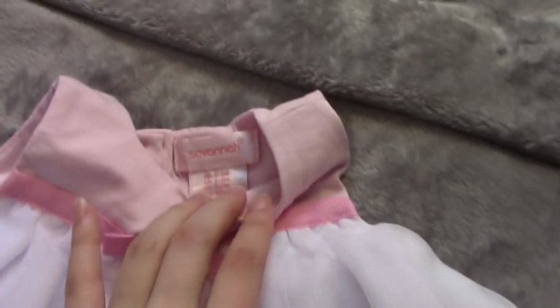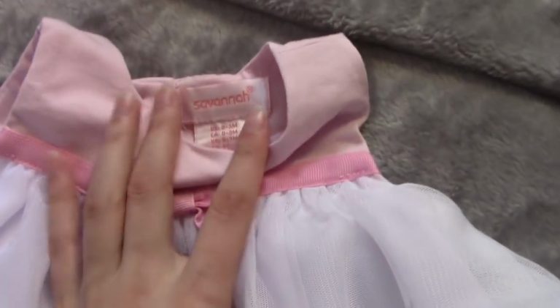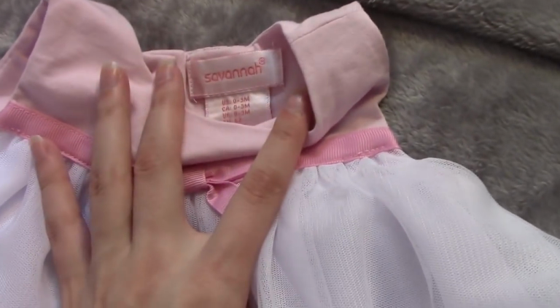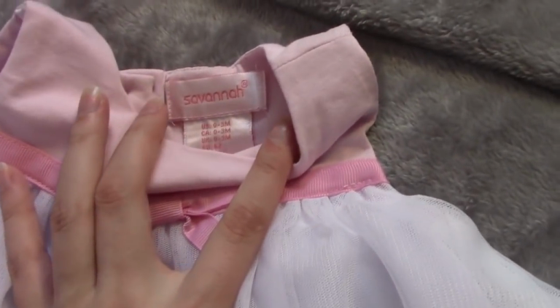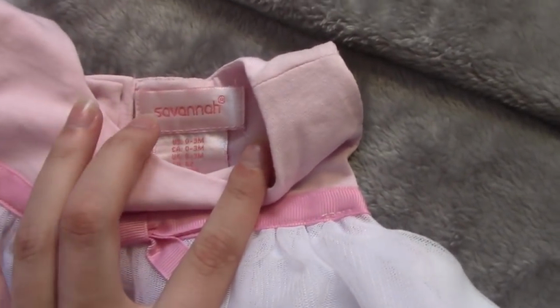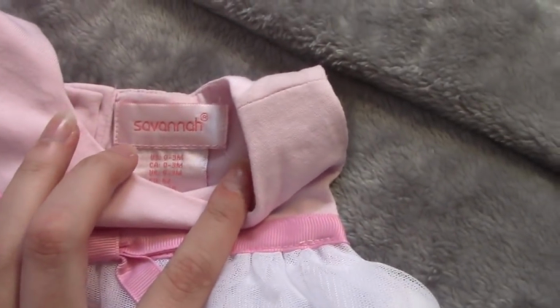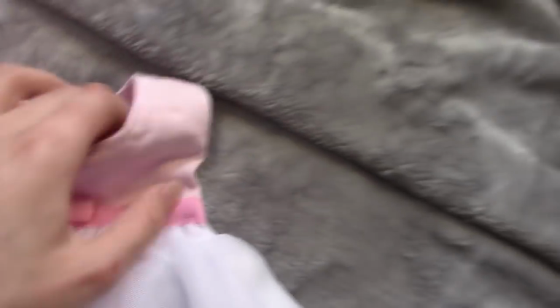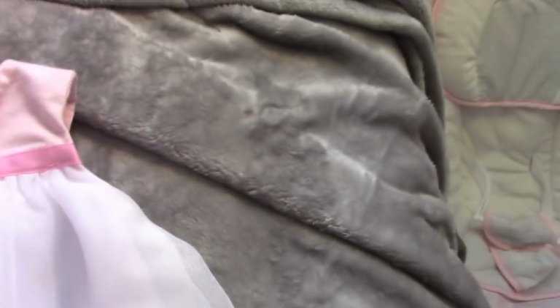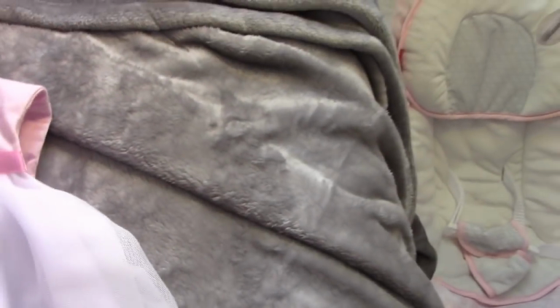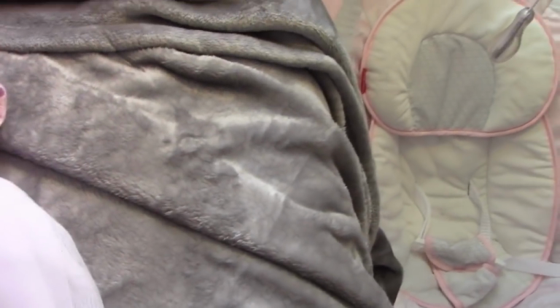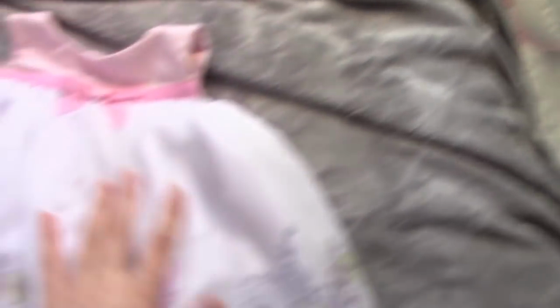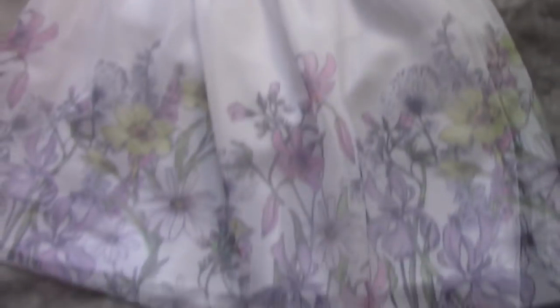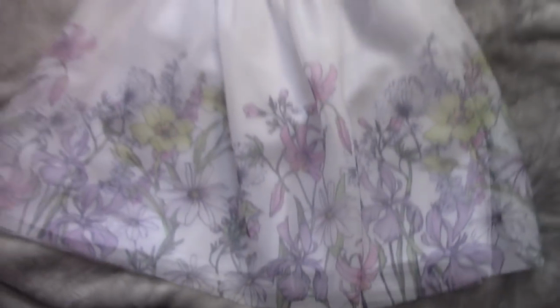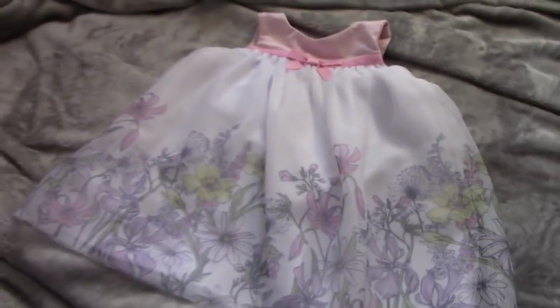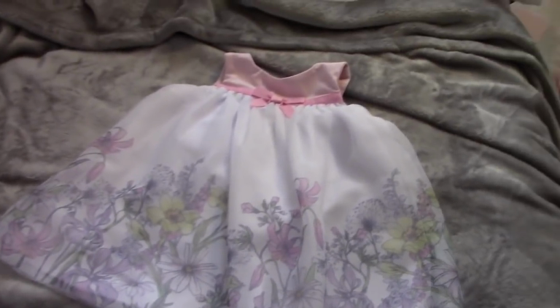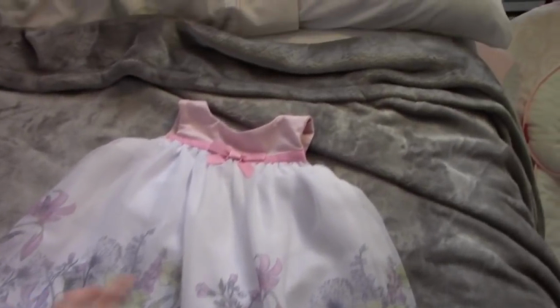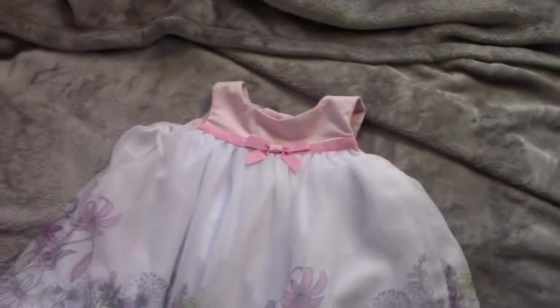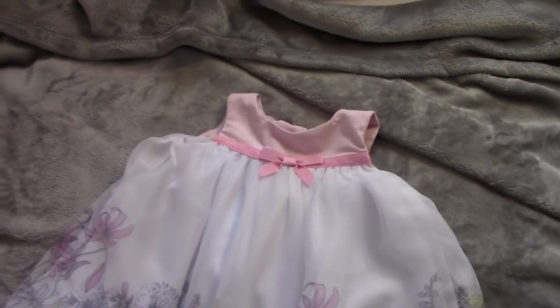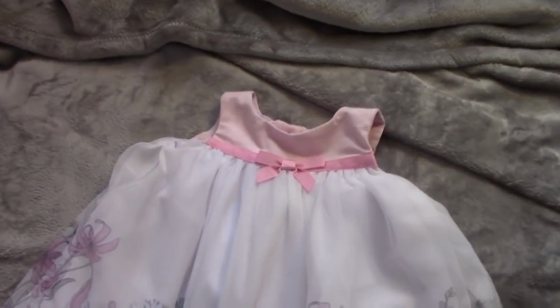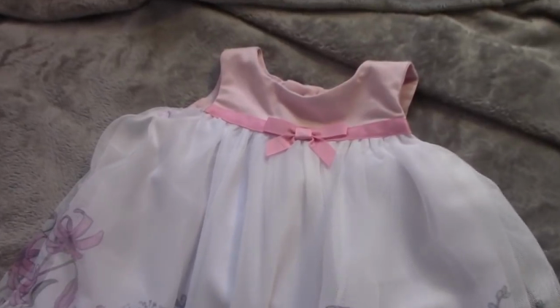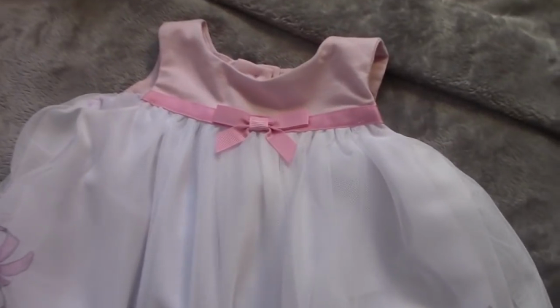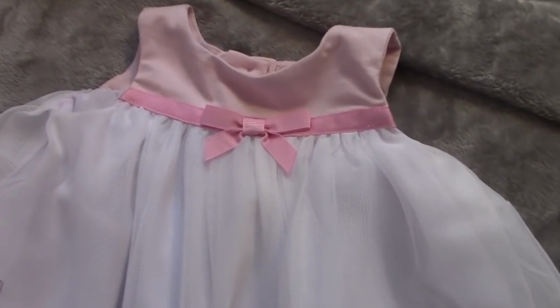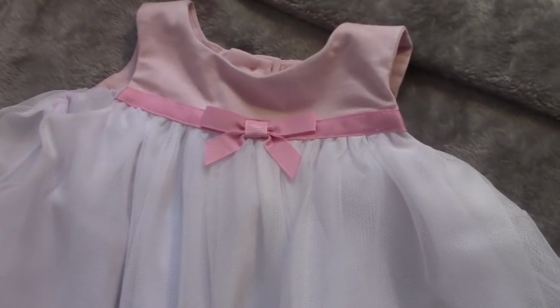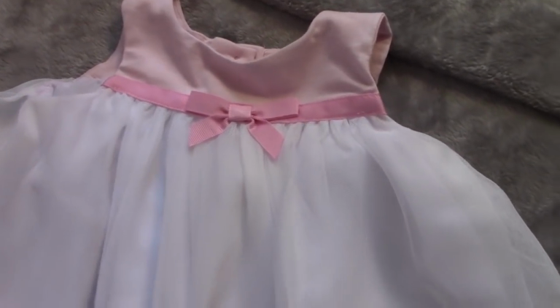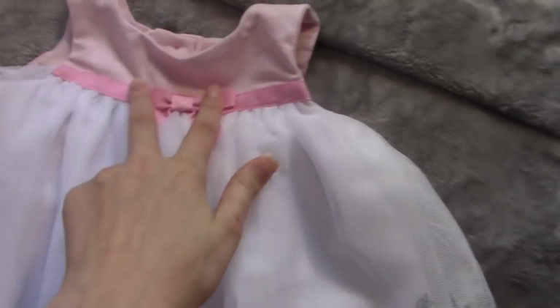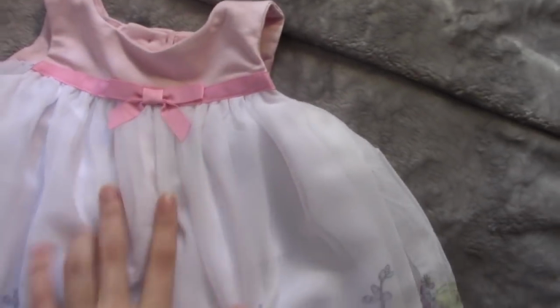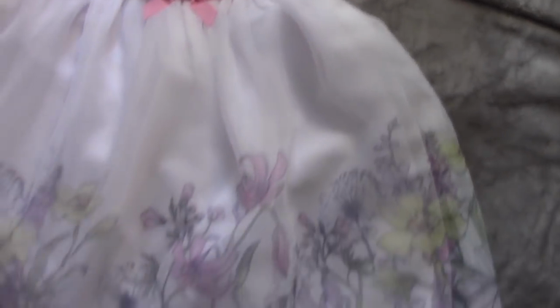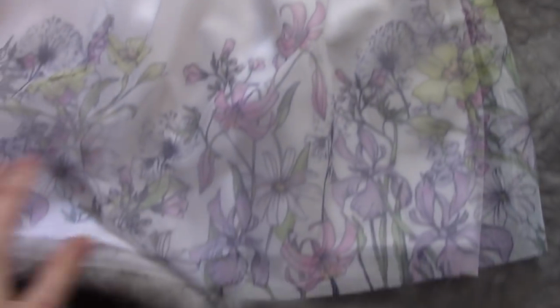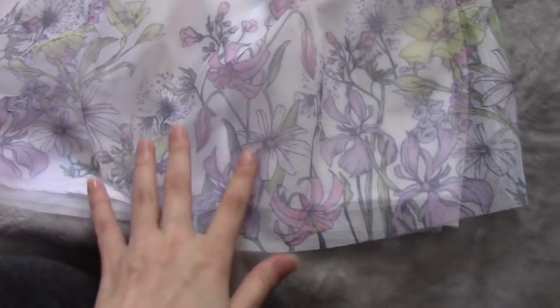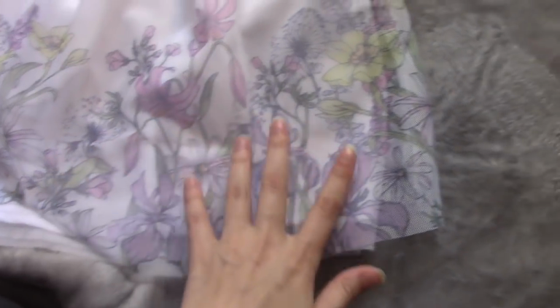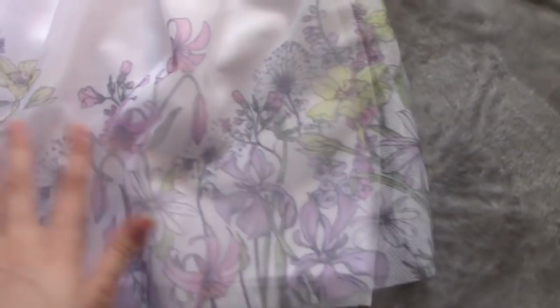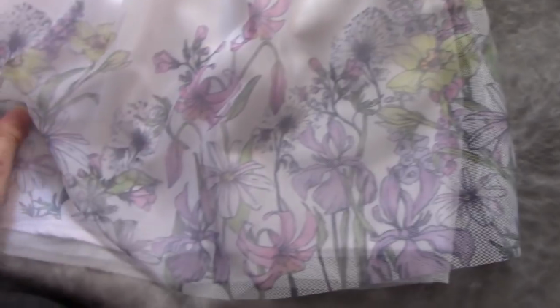This next item is by Savannah, and it's a beautiful dress — super cute. It has a little bow right here and then a floral design on the bottom.